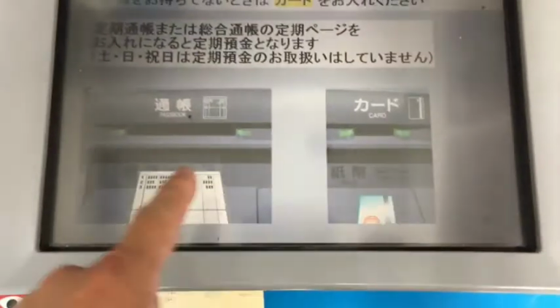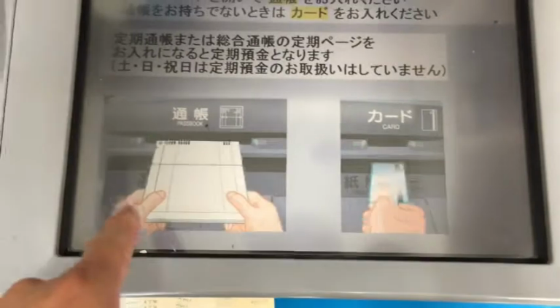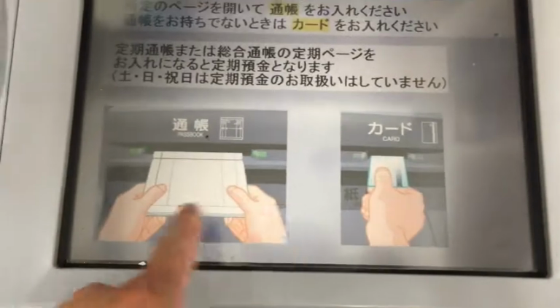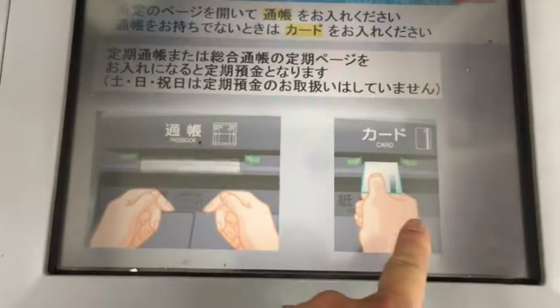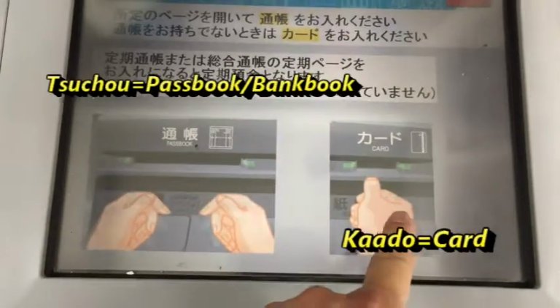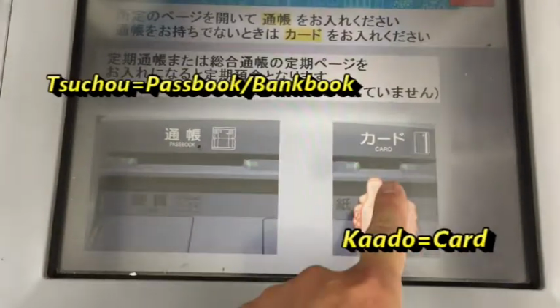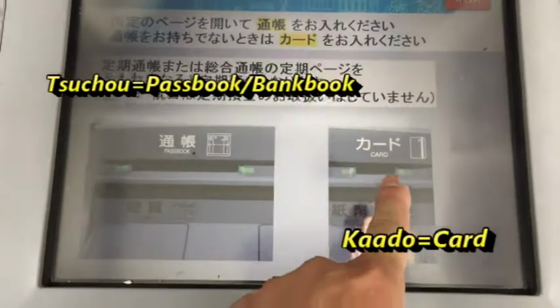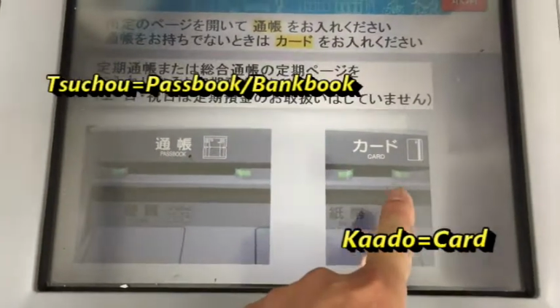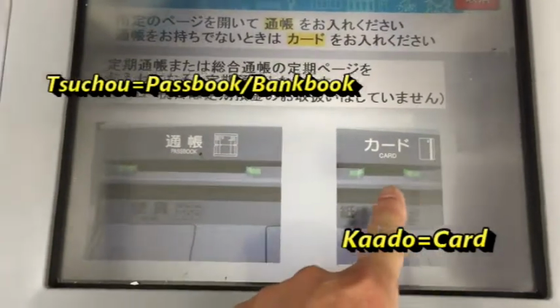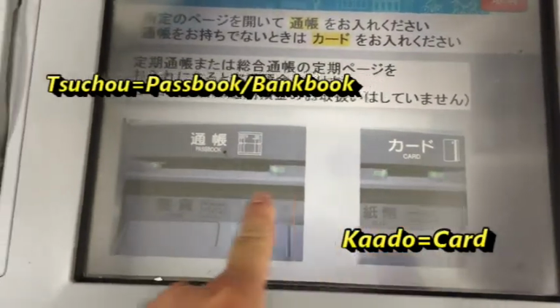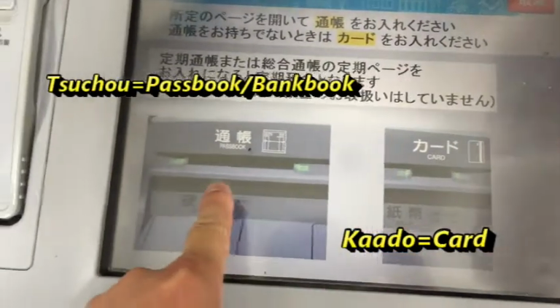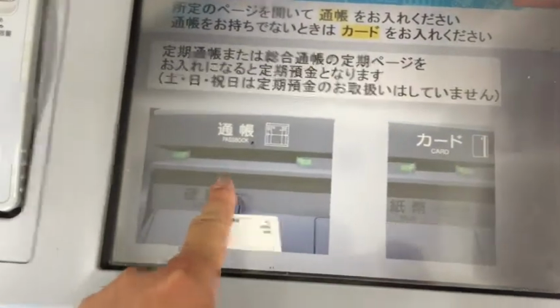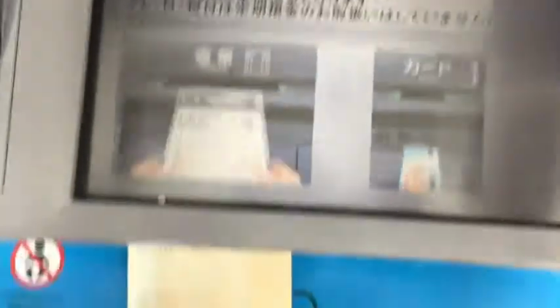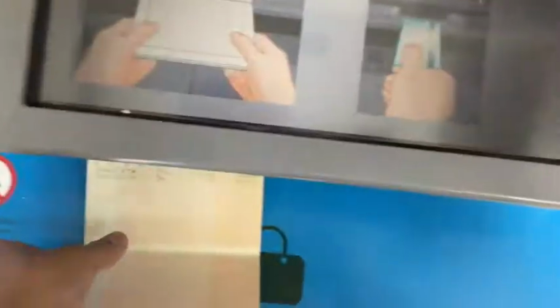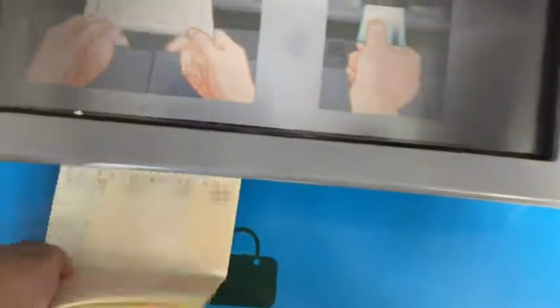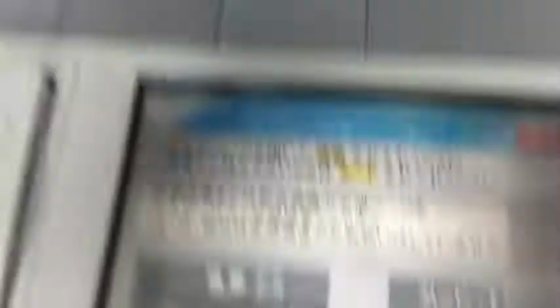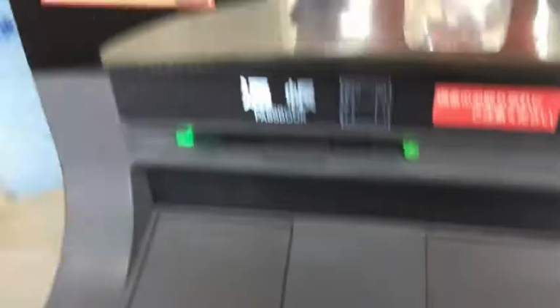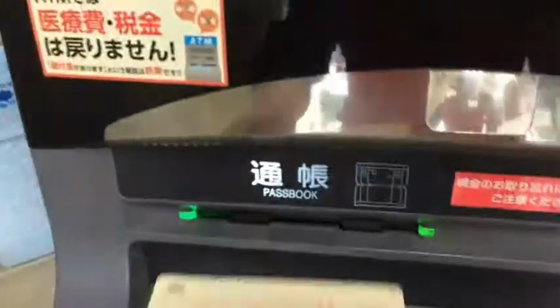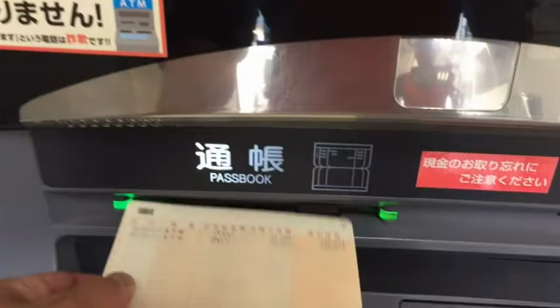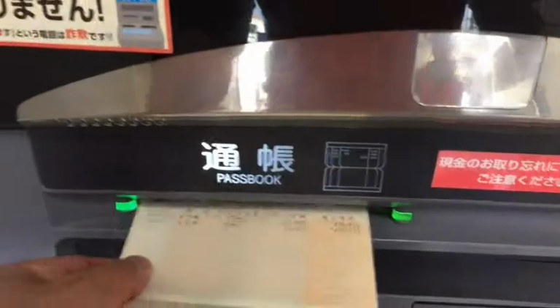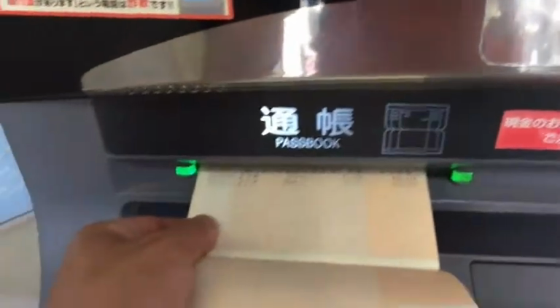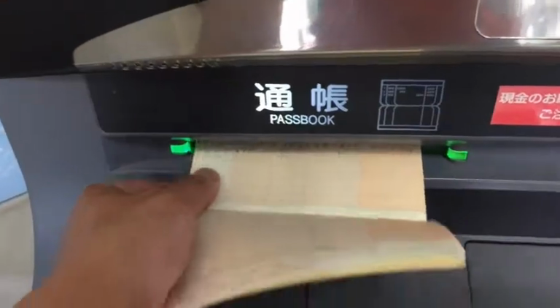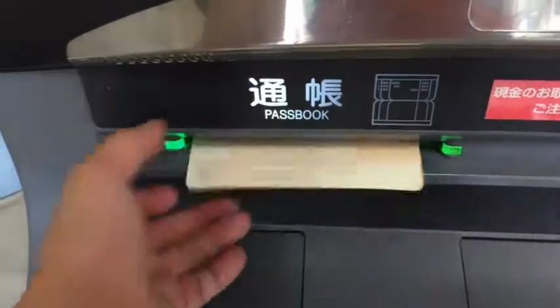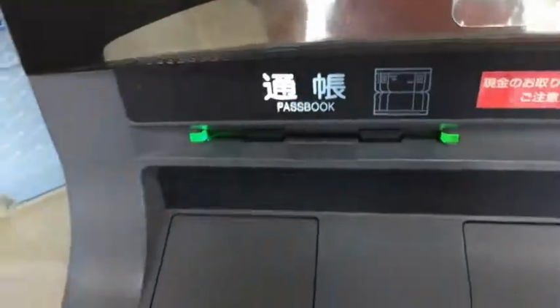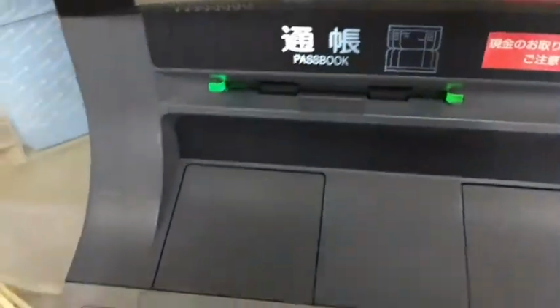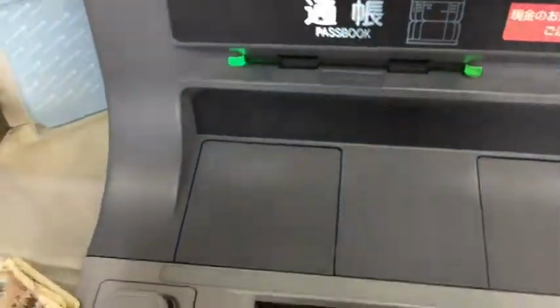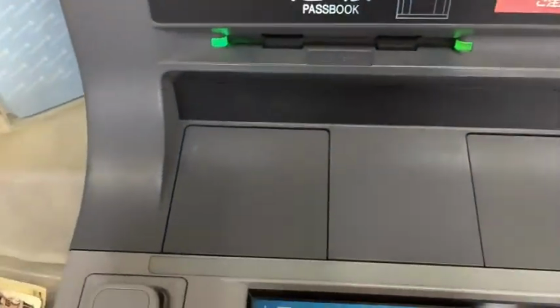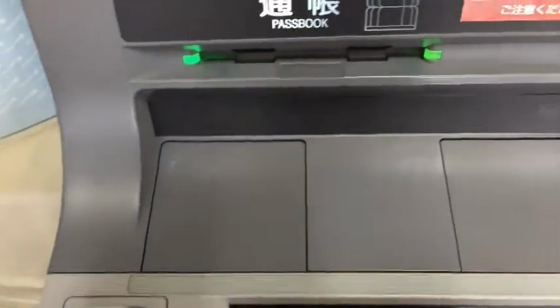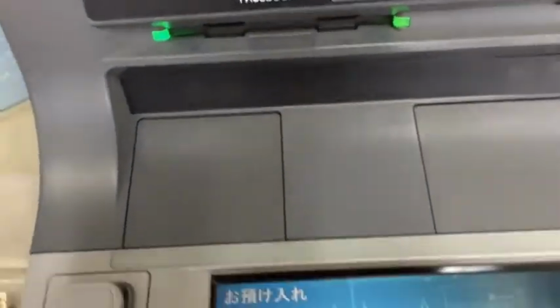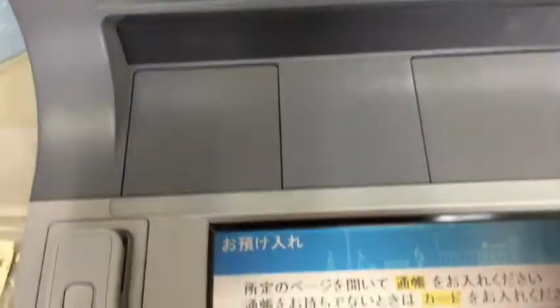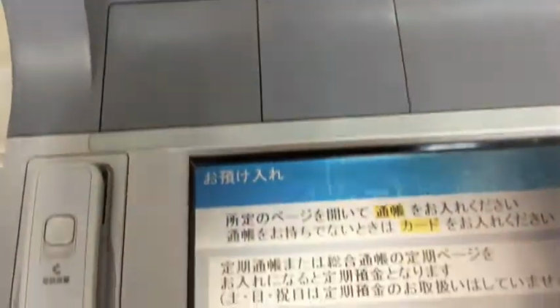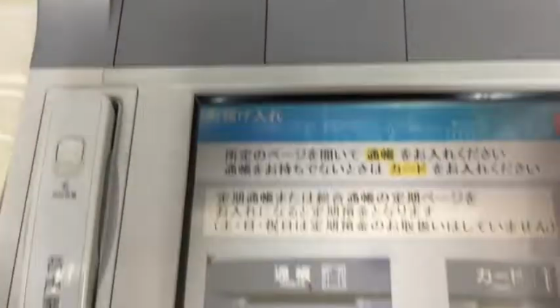Here you have an option either to put your ATM card or your passbook or your bank book. As you can see, I chose my passbook.